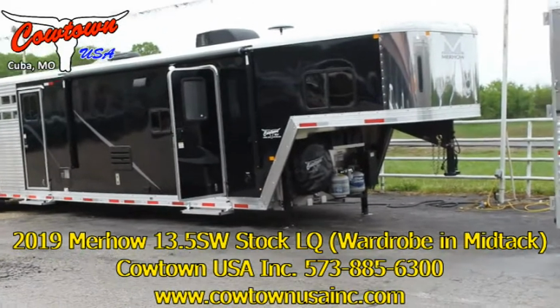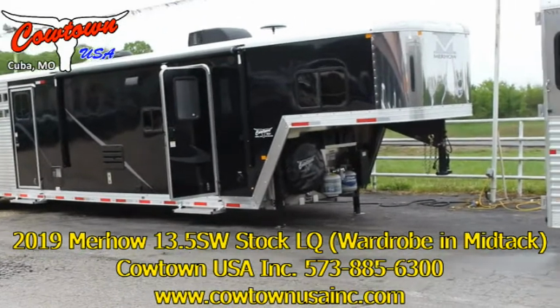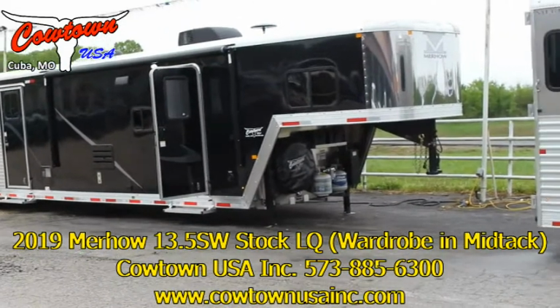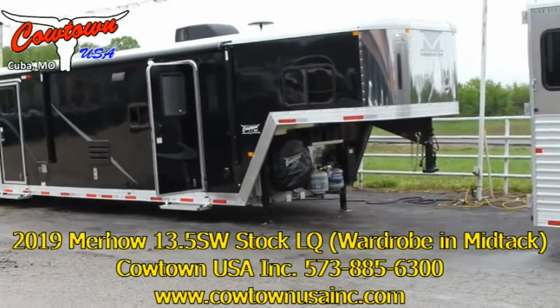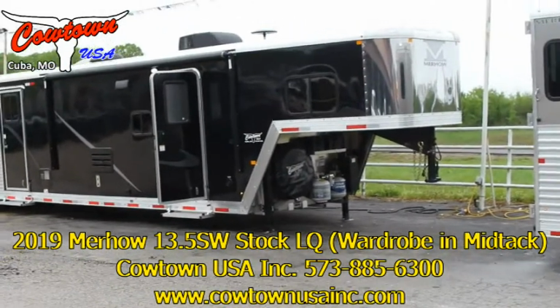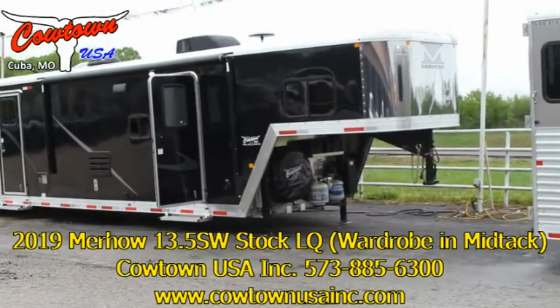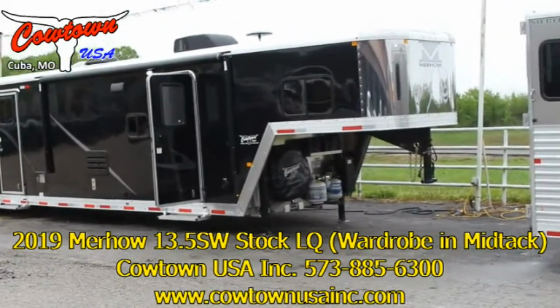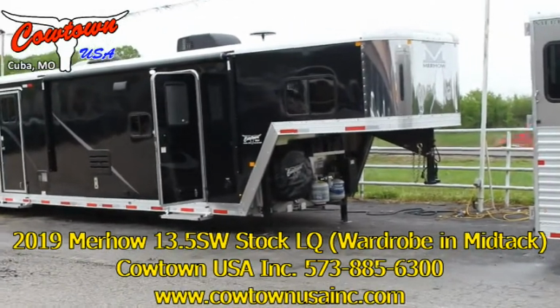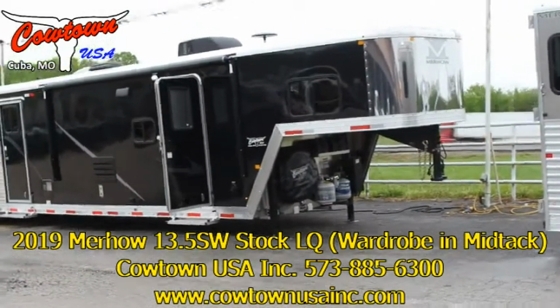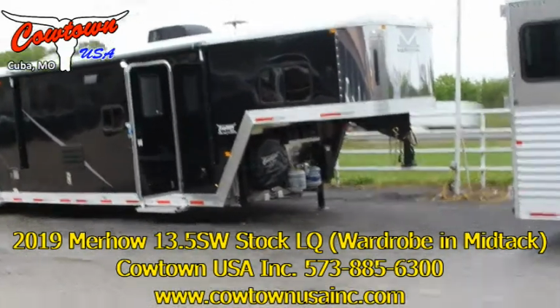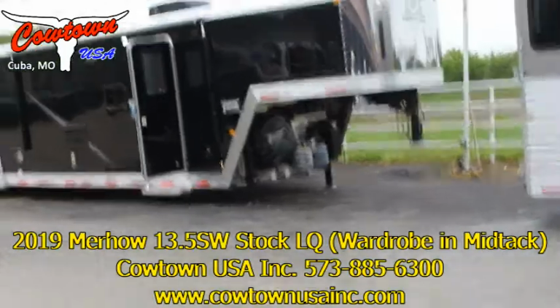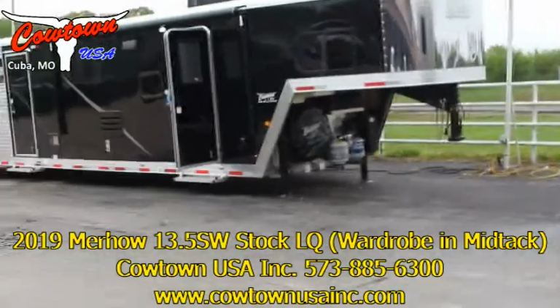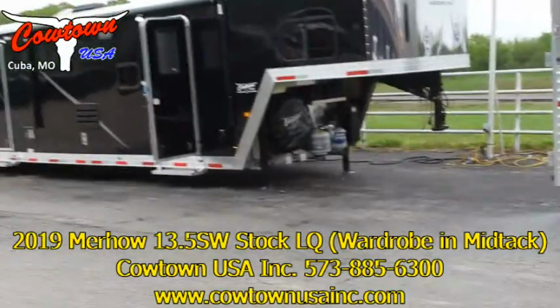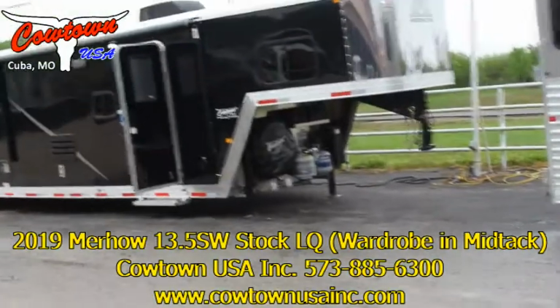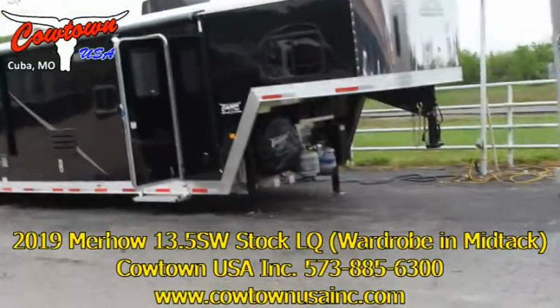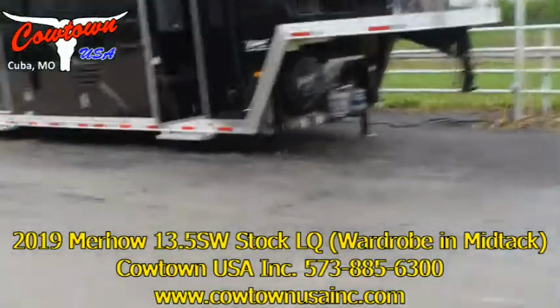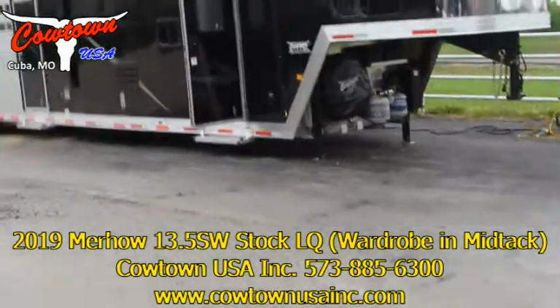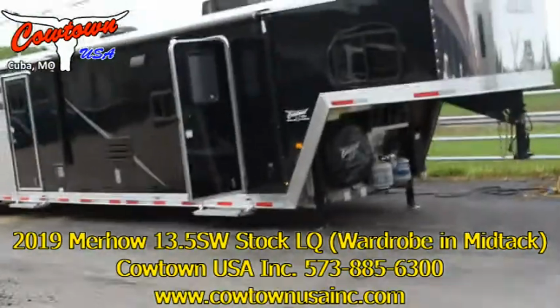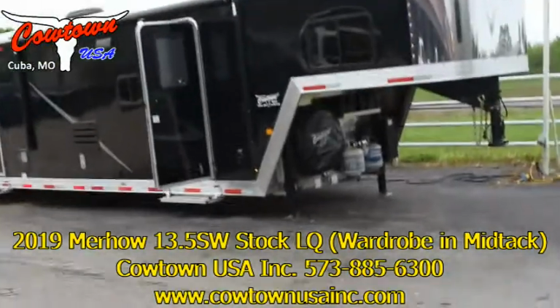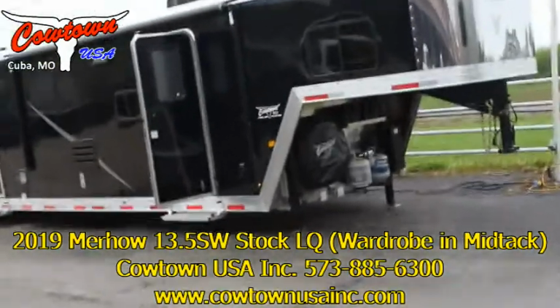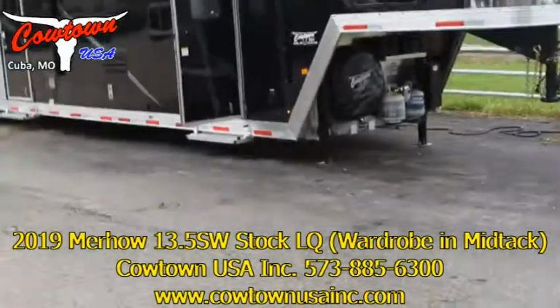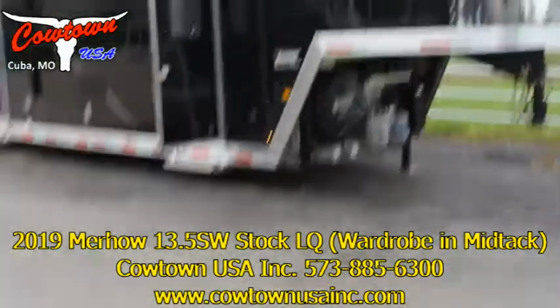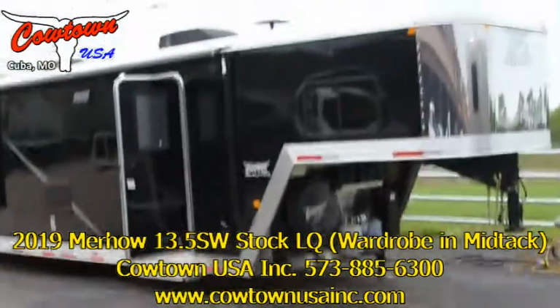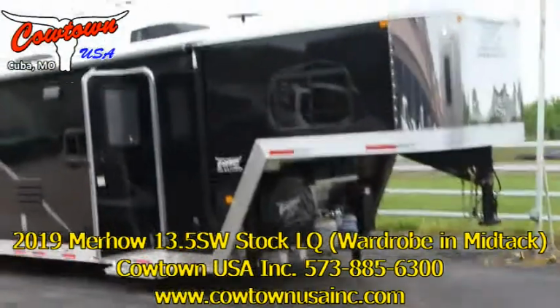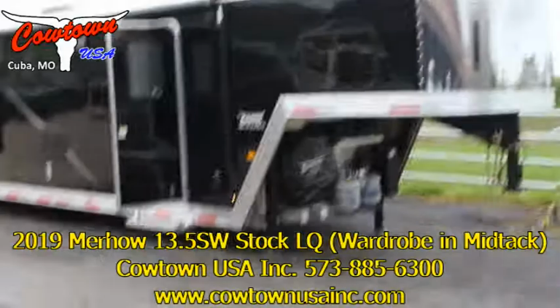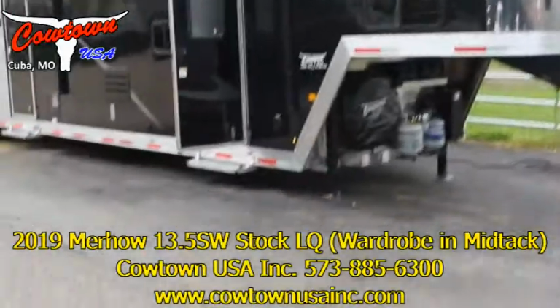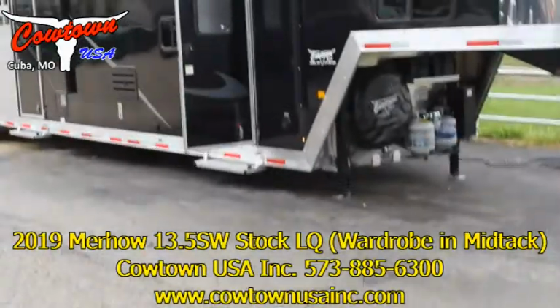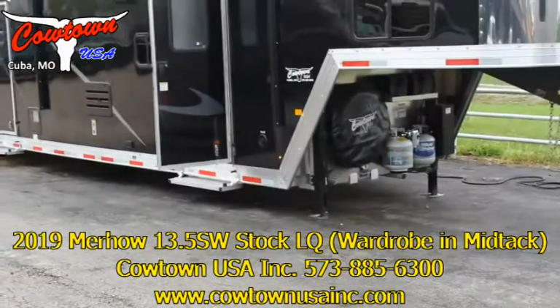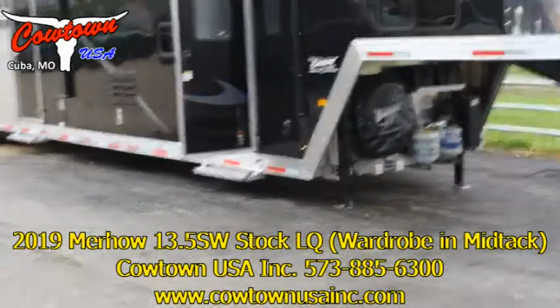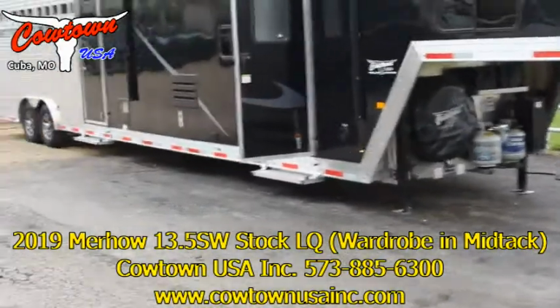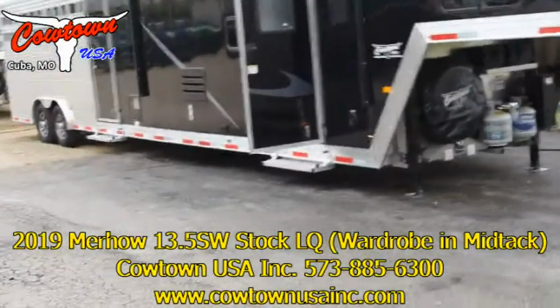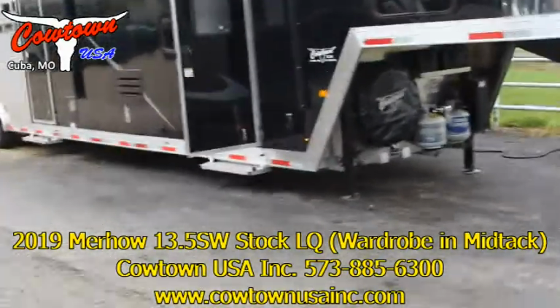8 wide, 7'6" tall. This is what we call an NFR — NFR National Final Rodeo Edition.